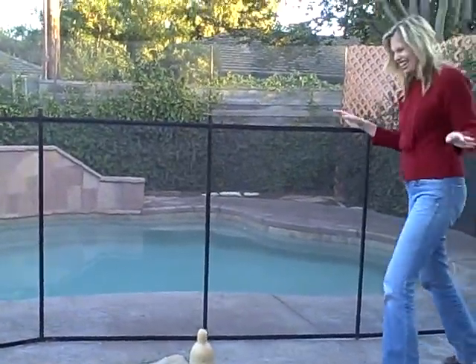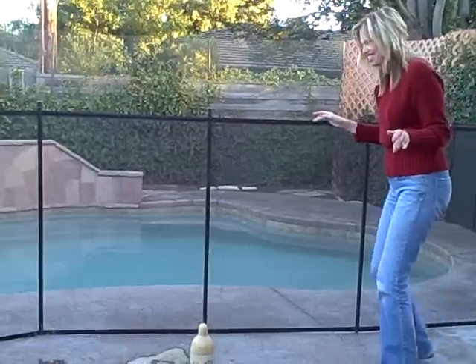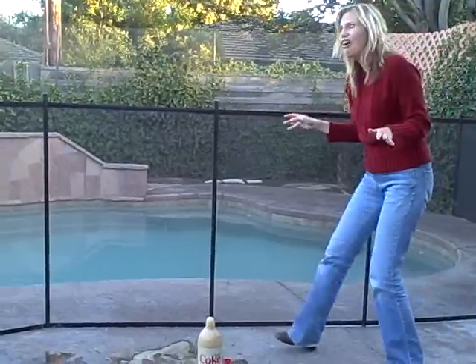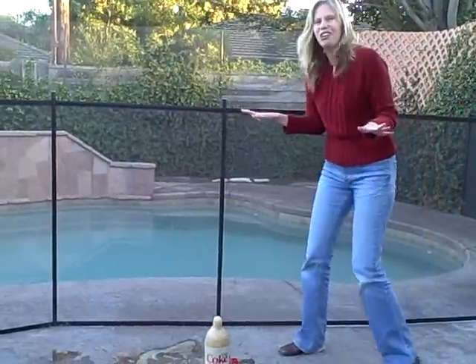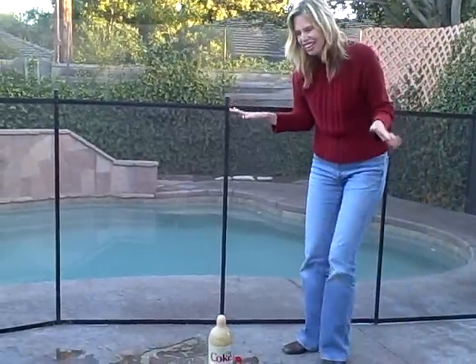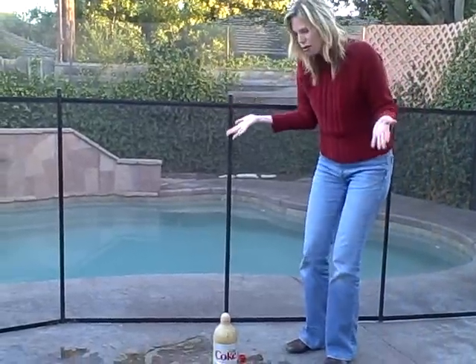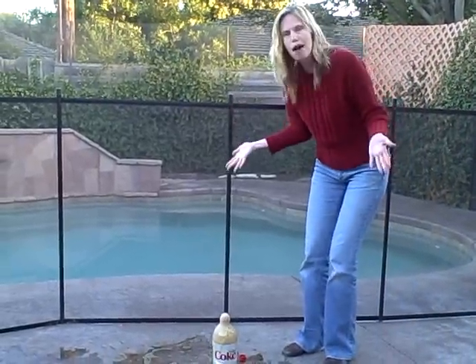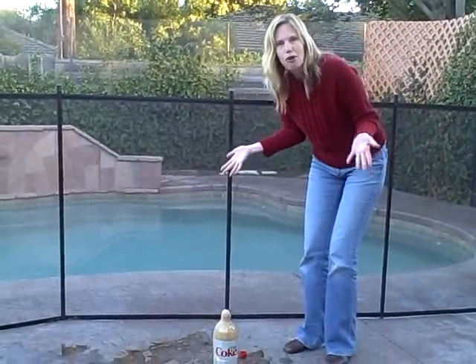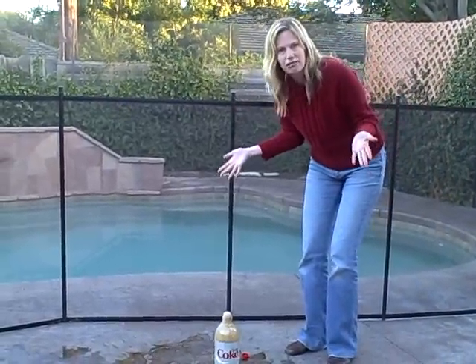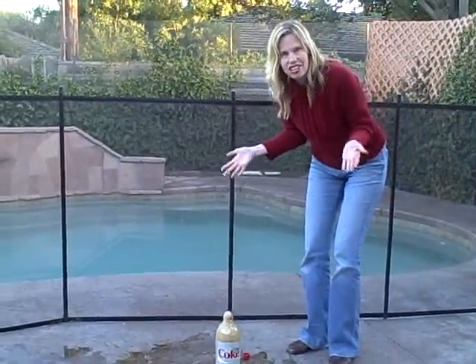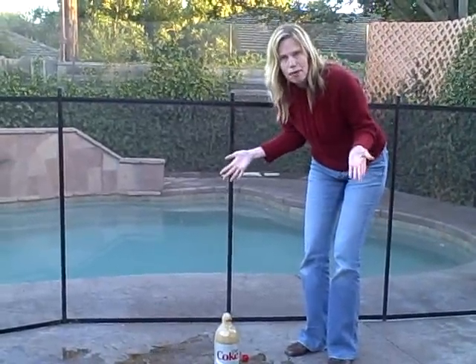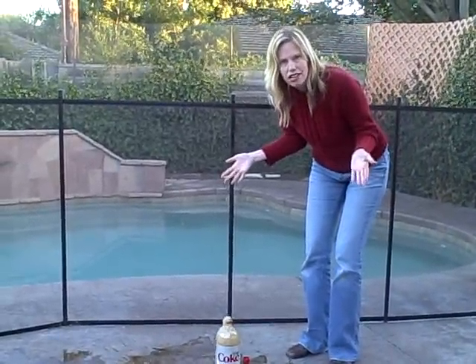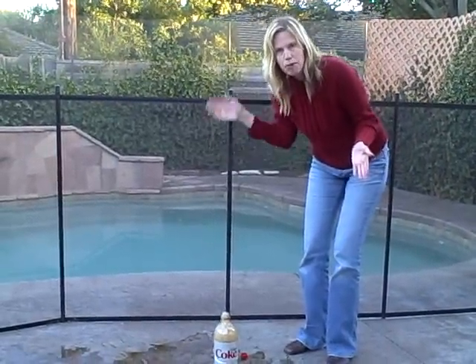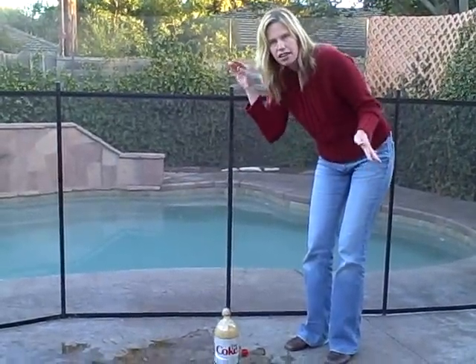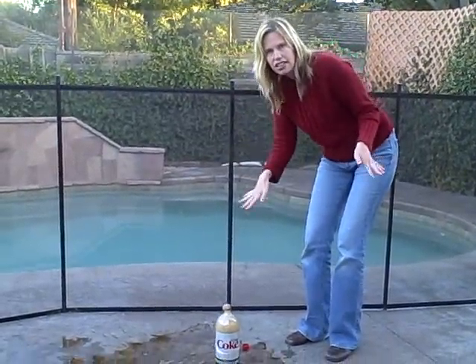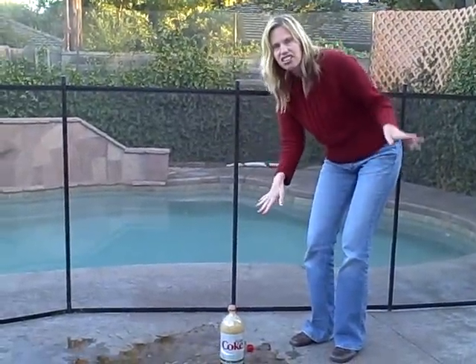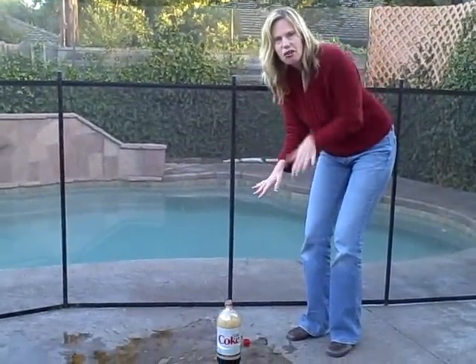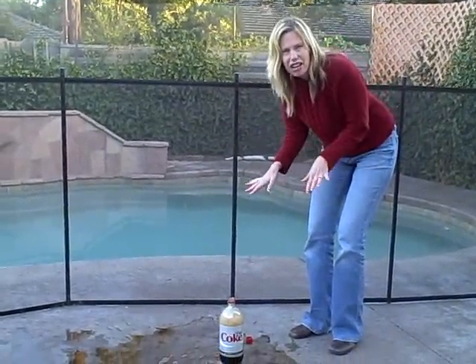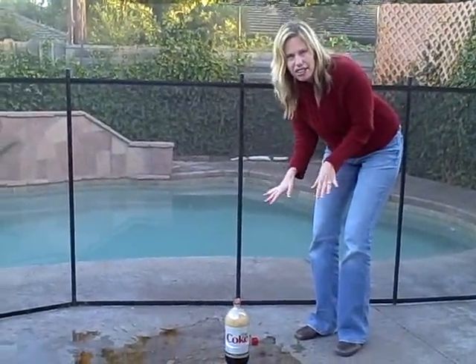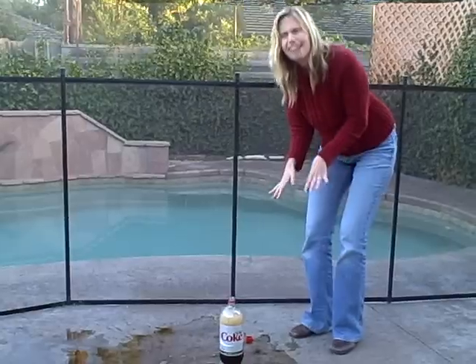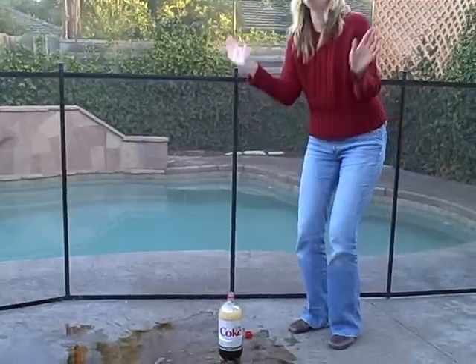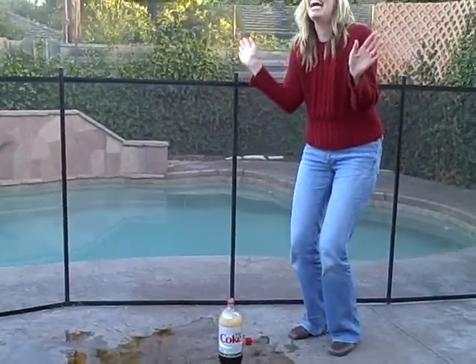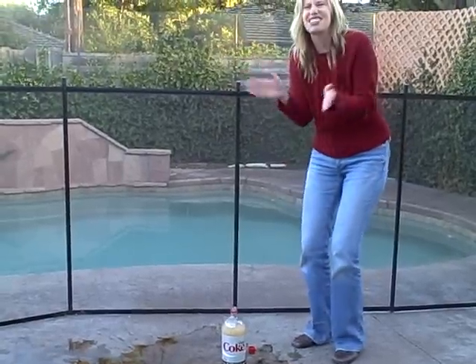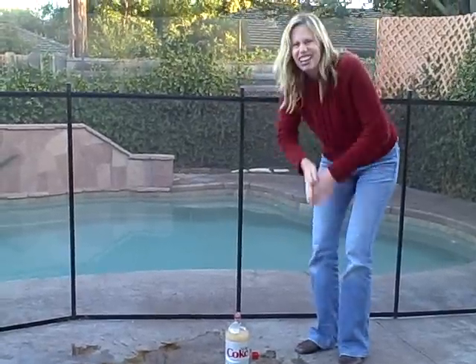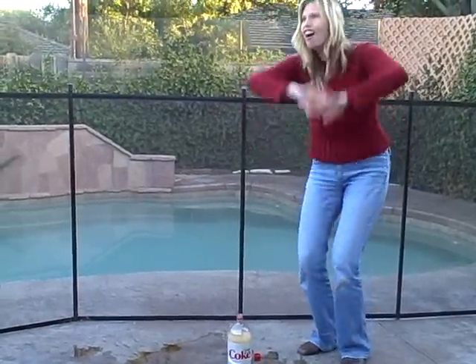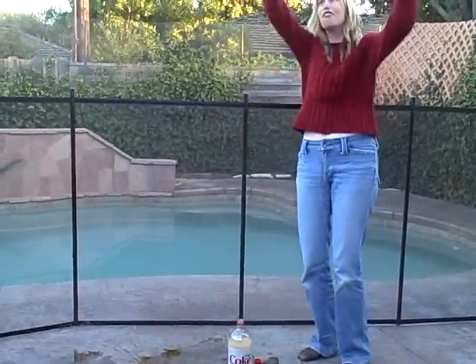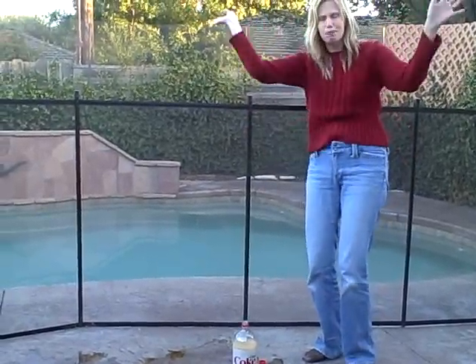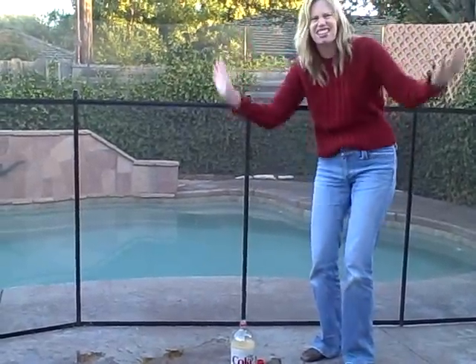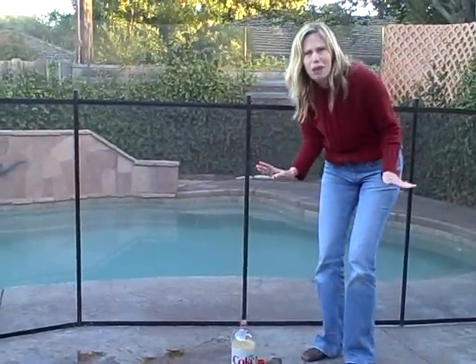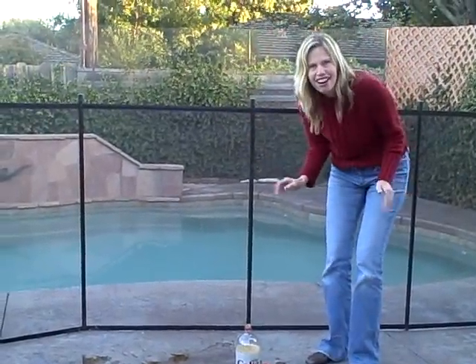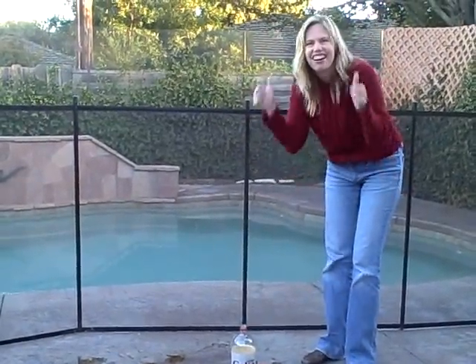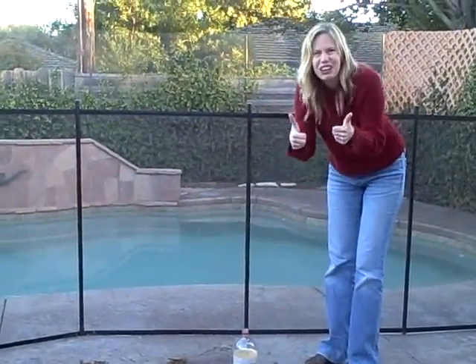Isn't that so cool? So what happened? What was the reaction that happened? I put the candy into the soda and what happened? That's right, it went all over the place and exploded. Cool.